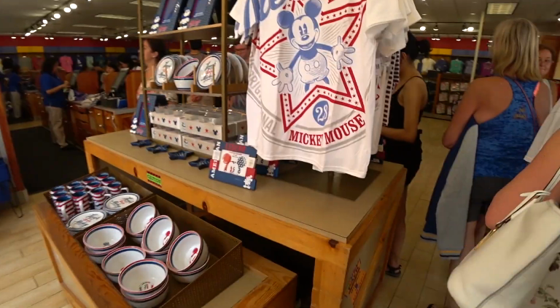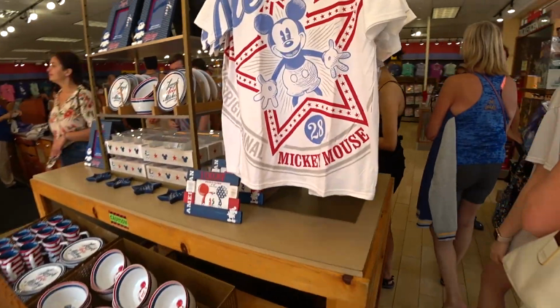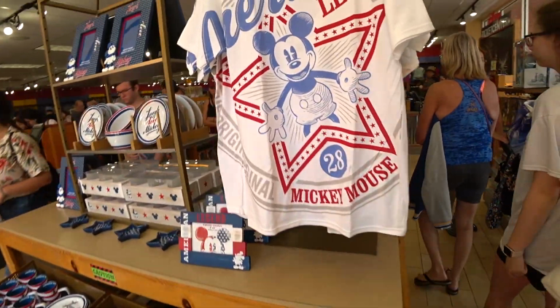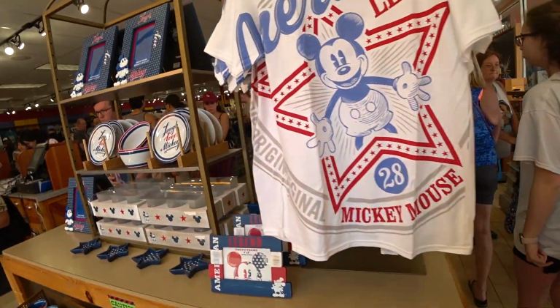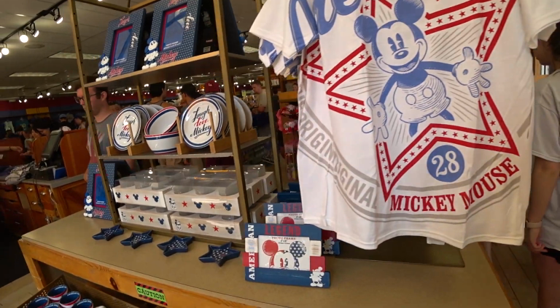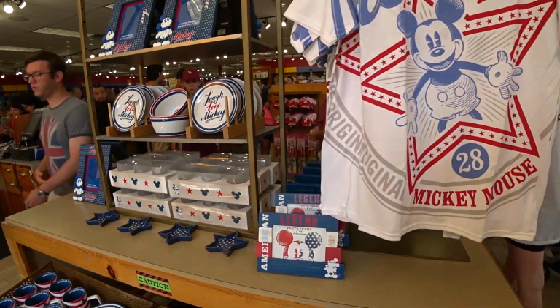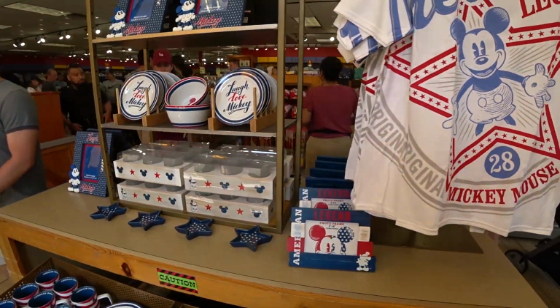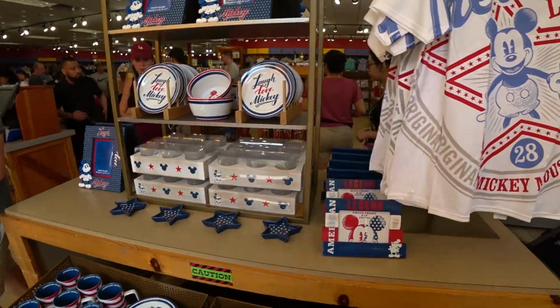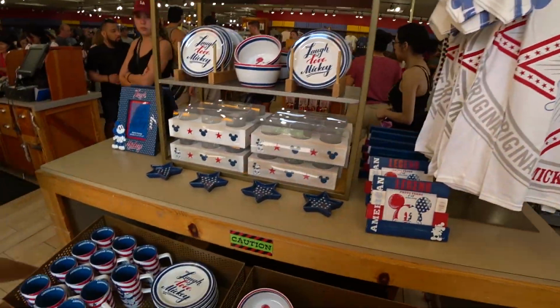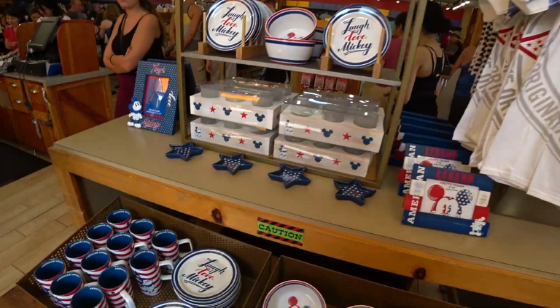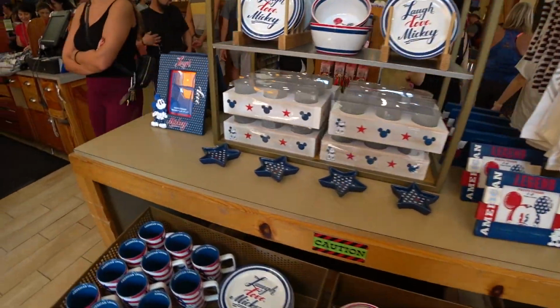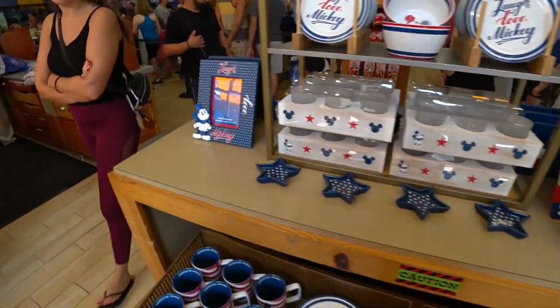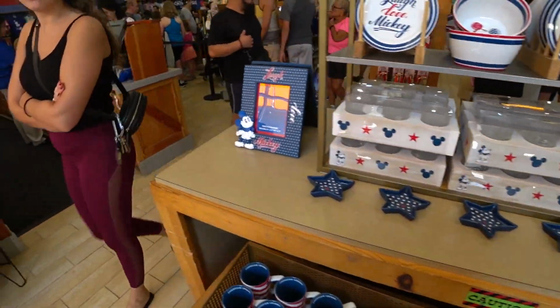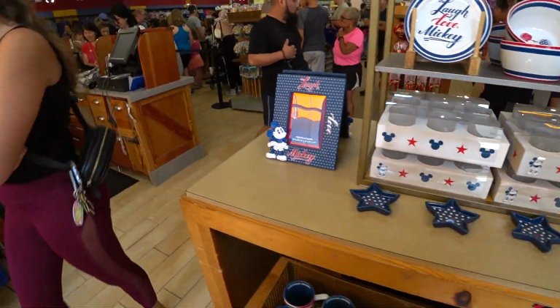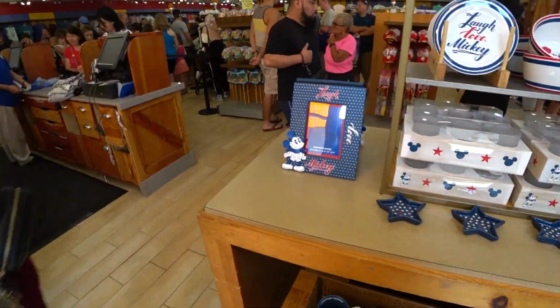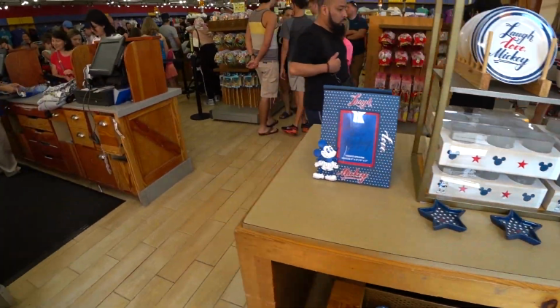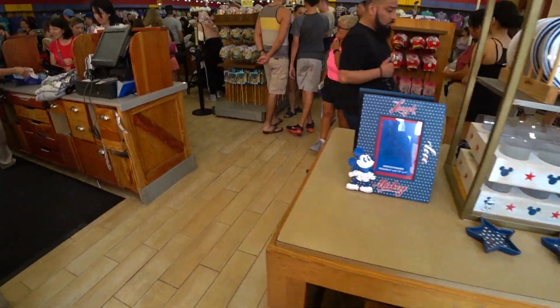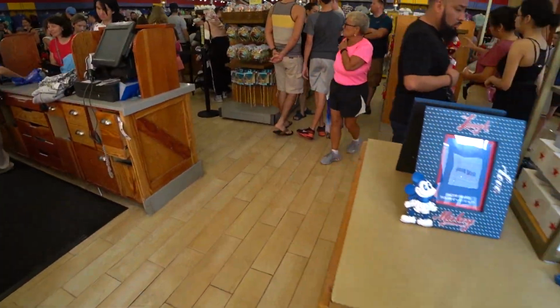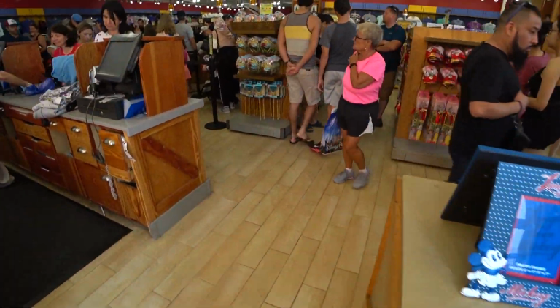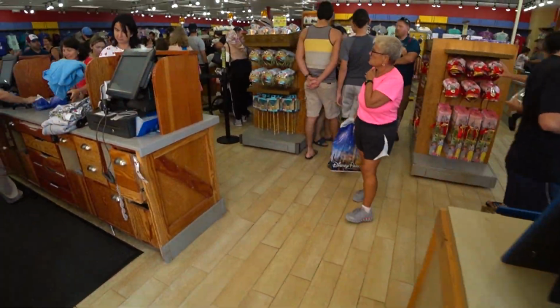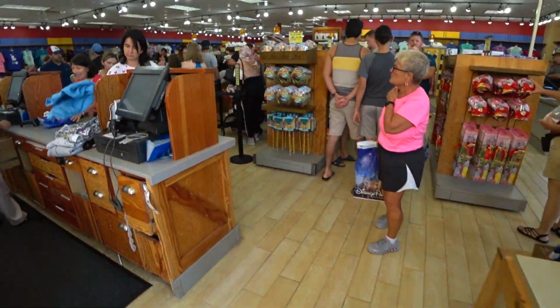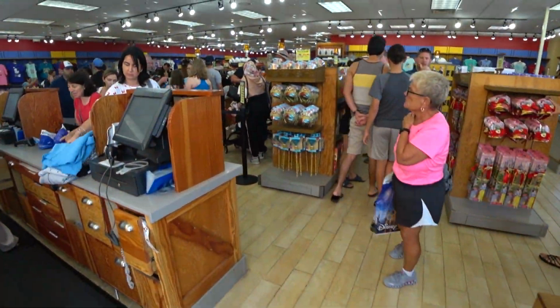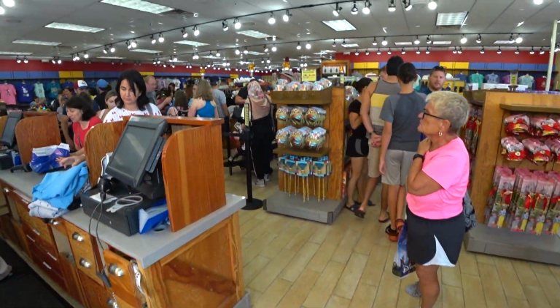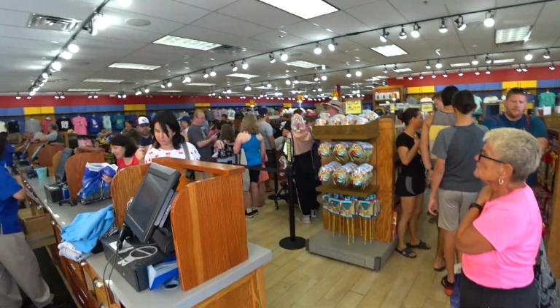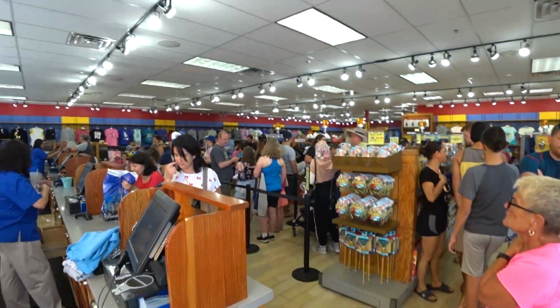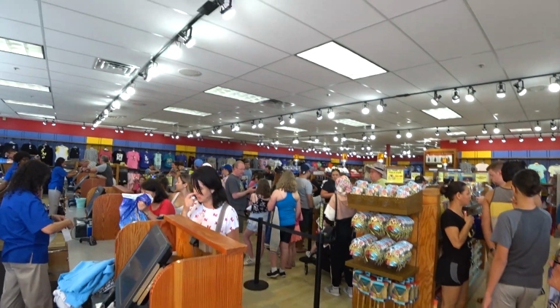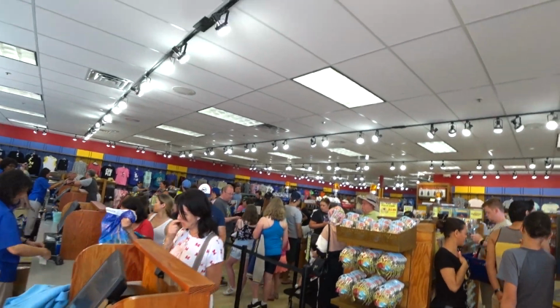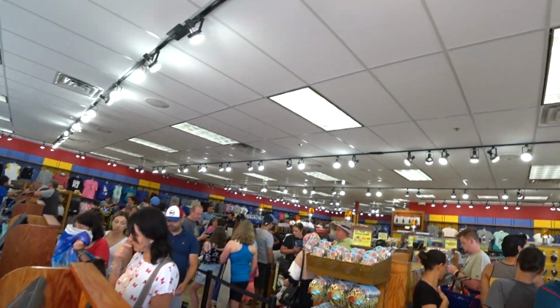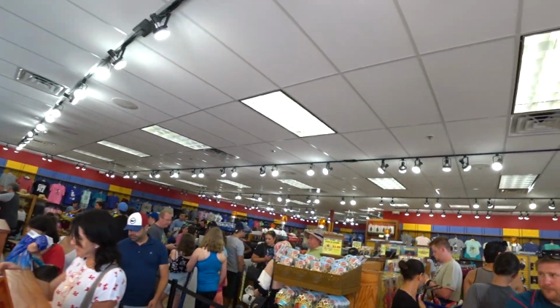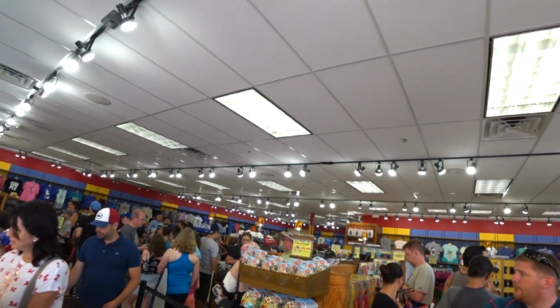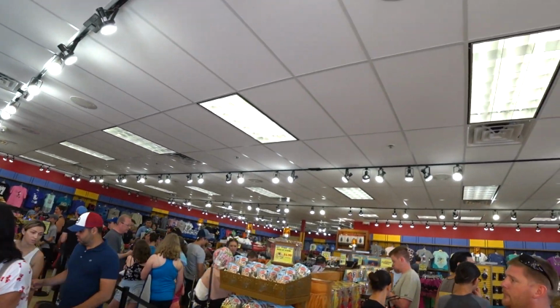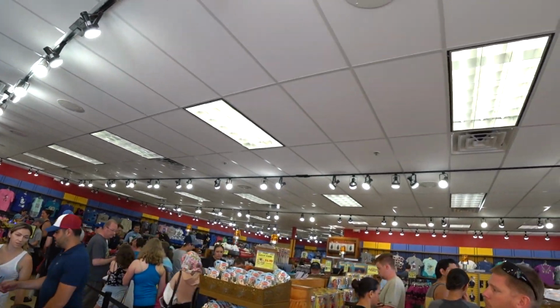Check out our older videos because every single thing in the store is in those videos and you can add that to your wish list. Here's the outlet — busy, busy, busy.